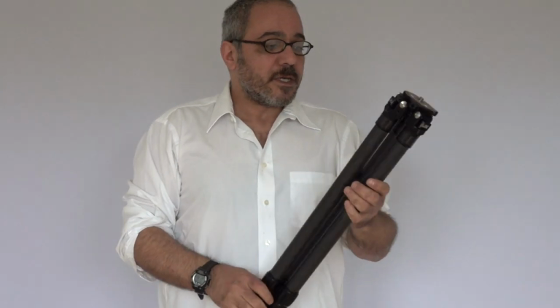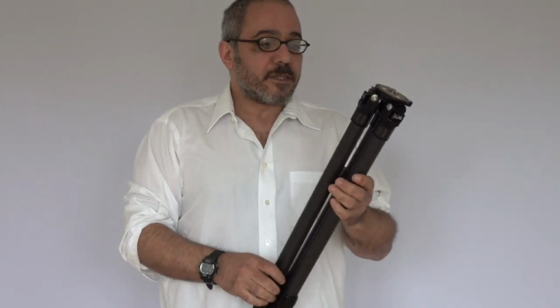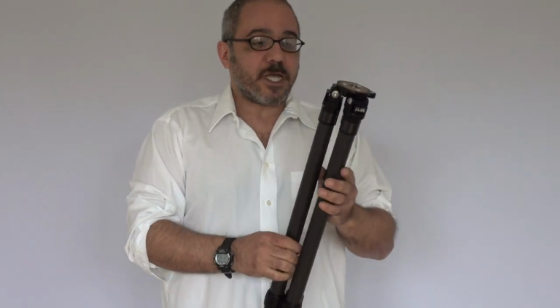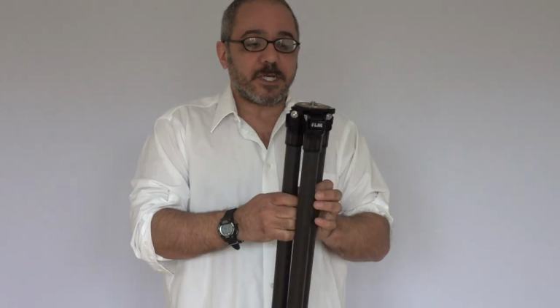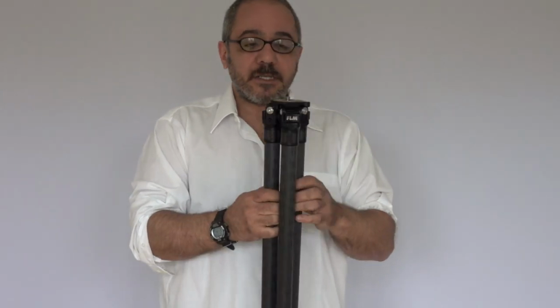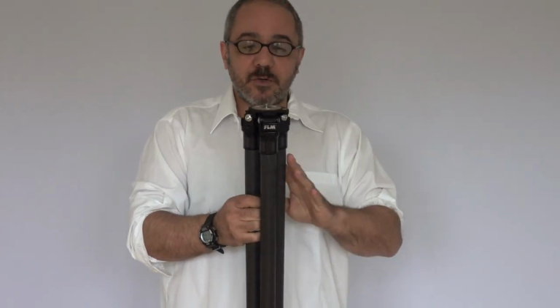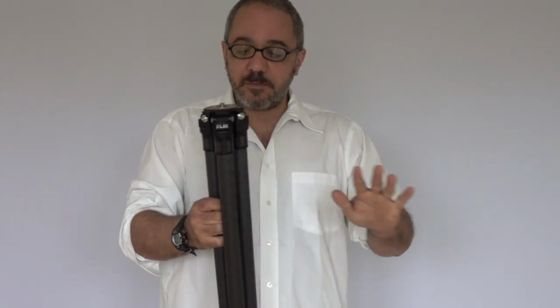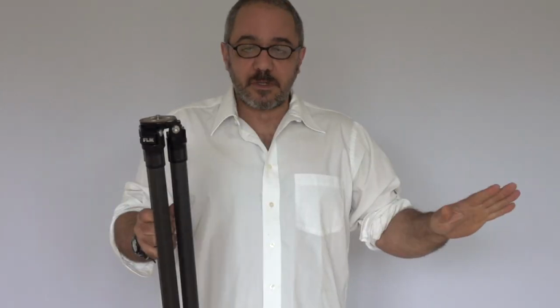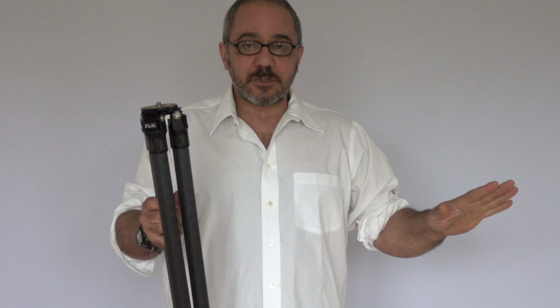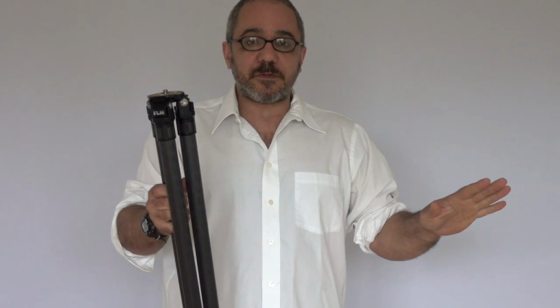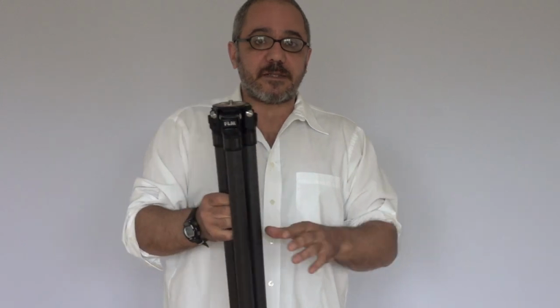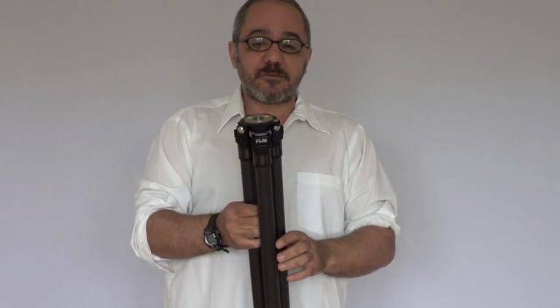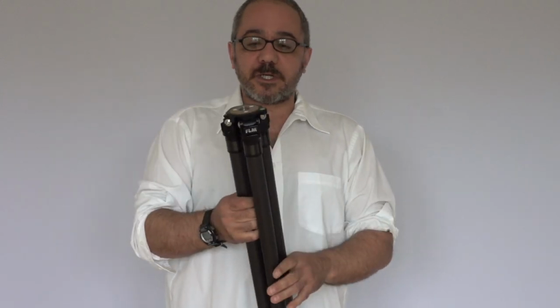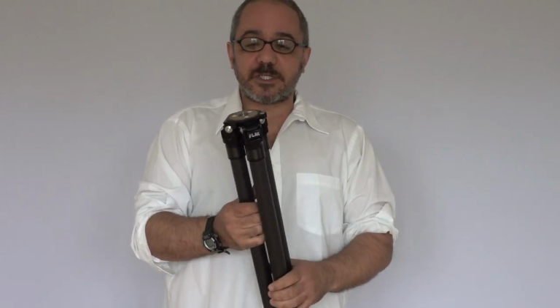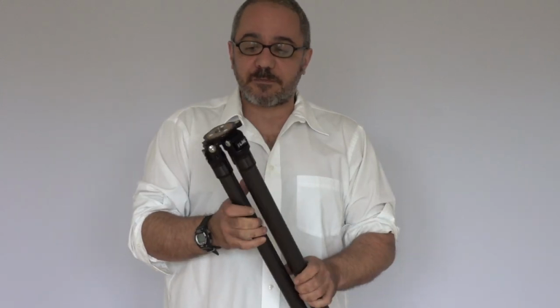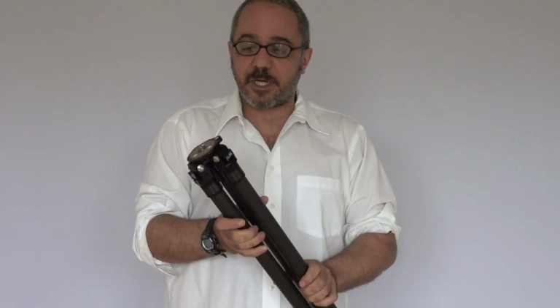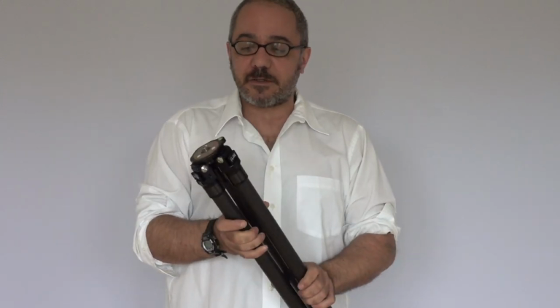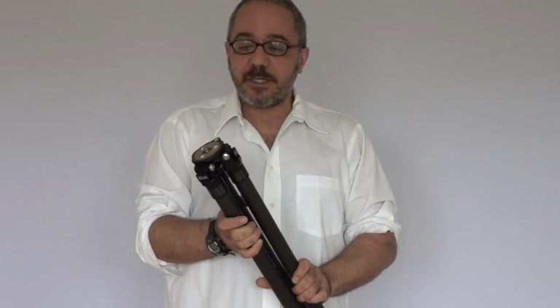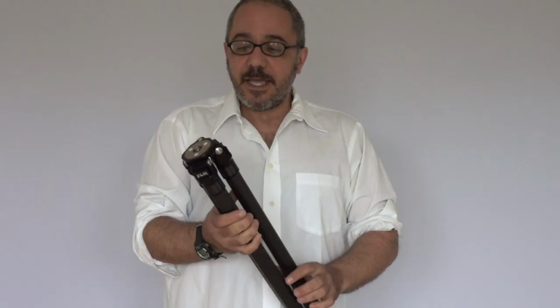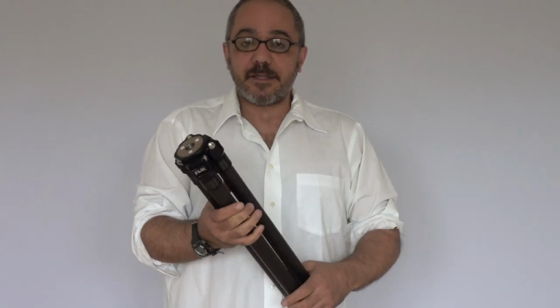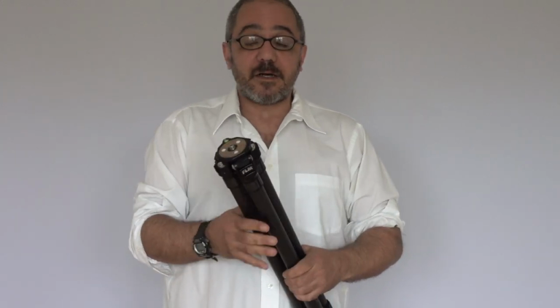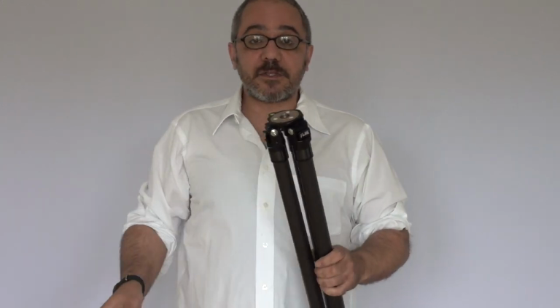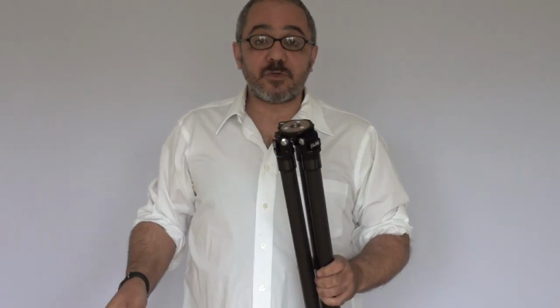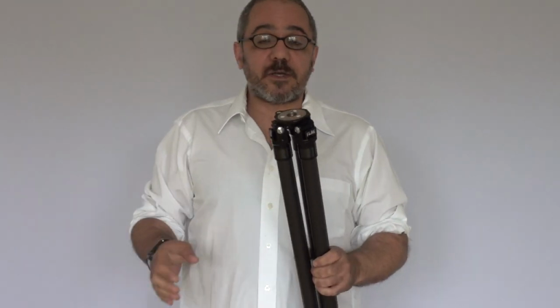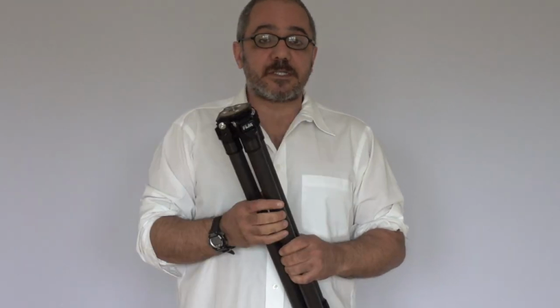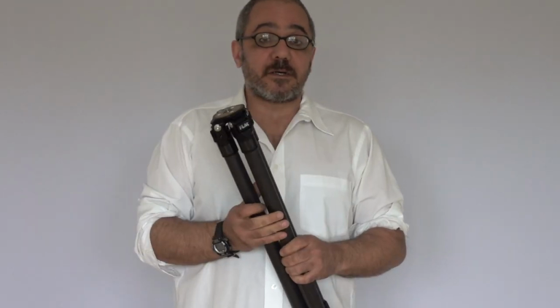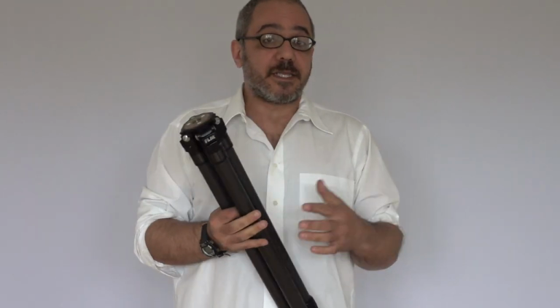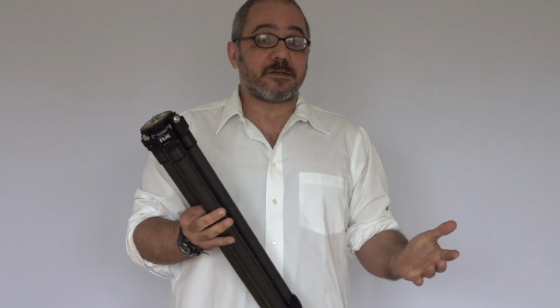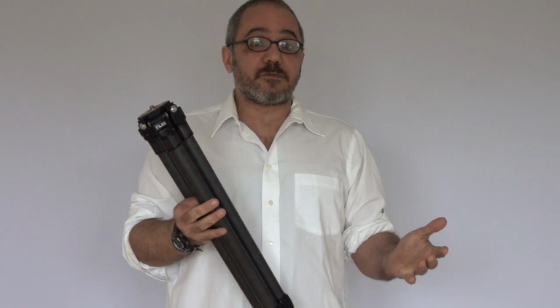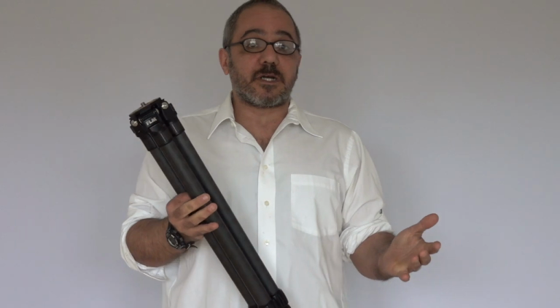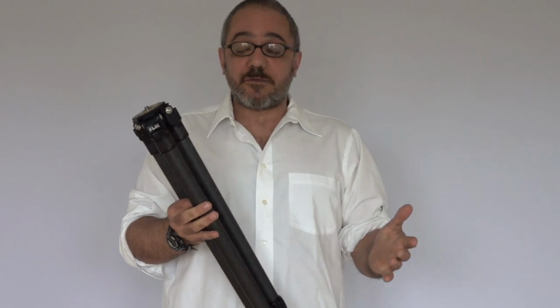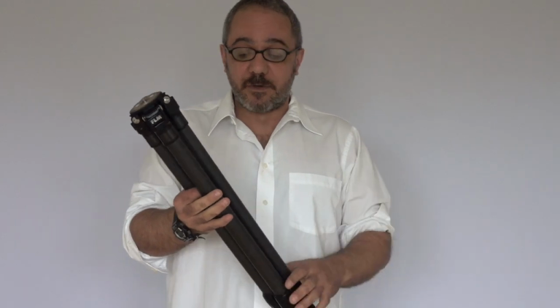The tripod can go almost flat, about four inches off the ground. And all of the new tripods are 10 layers of carbon fiber.